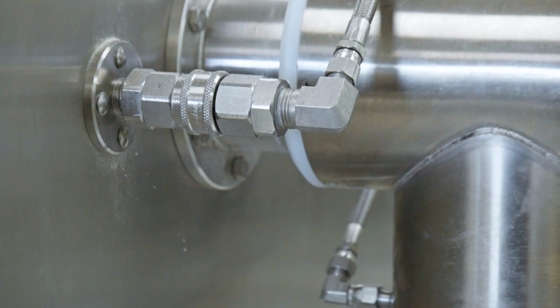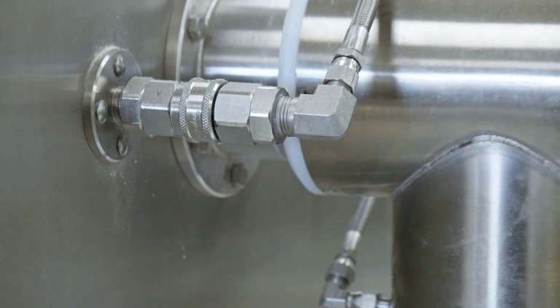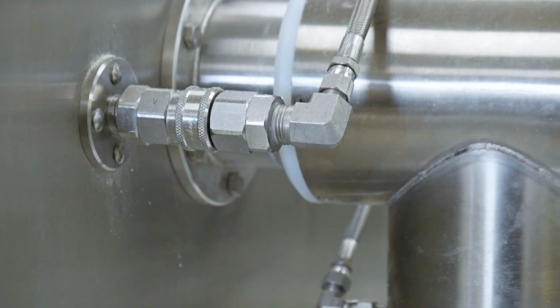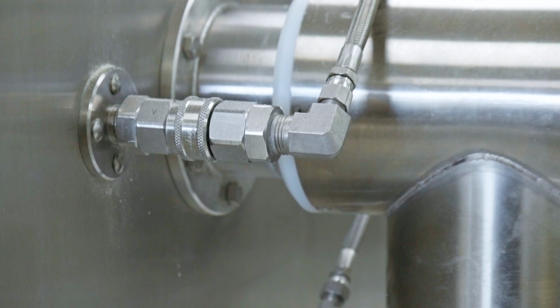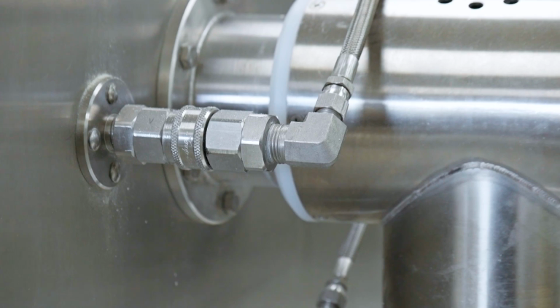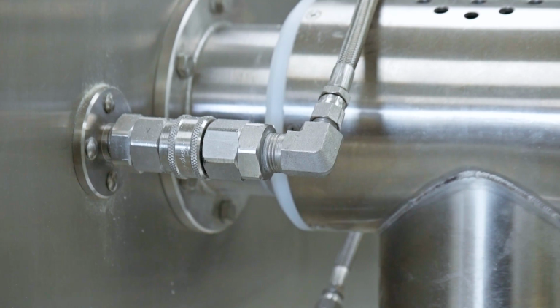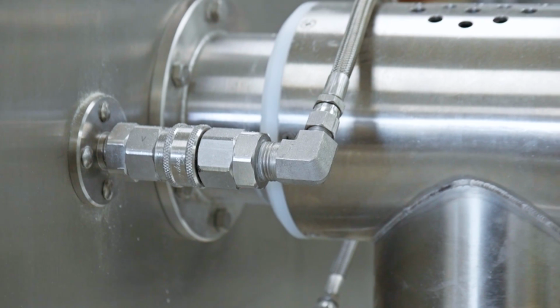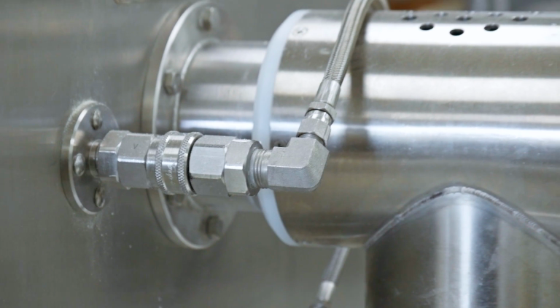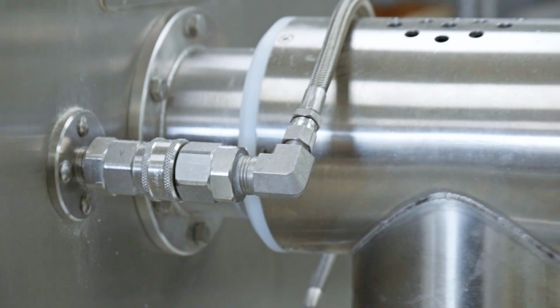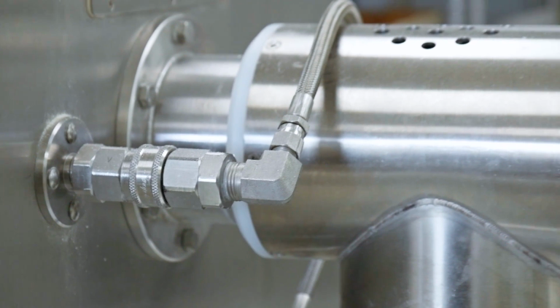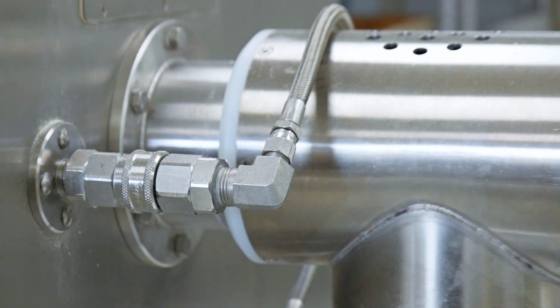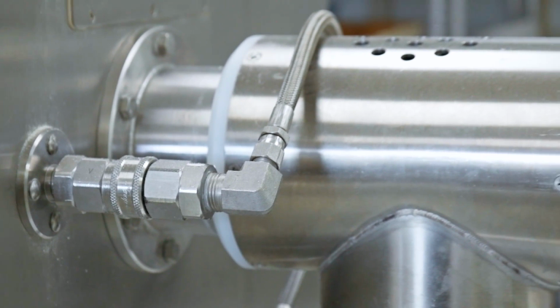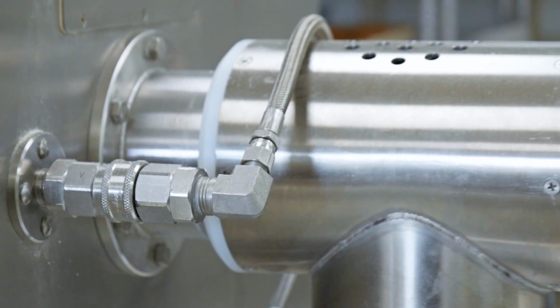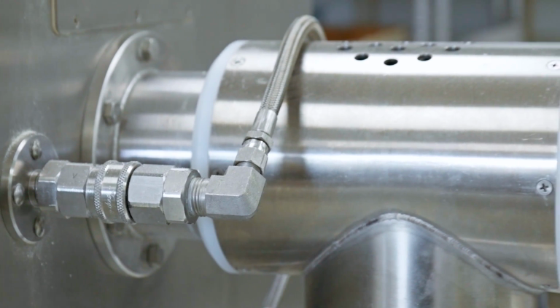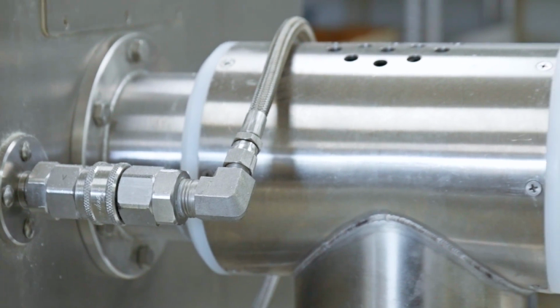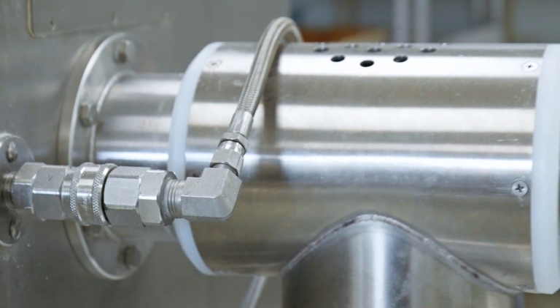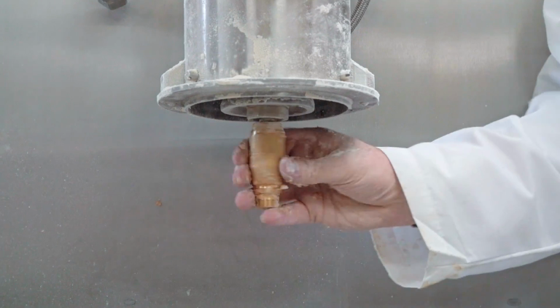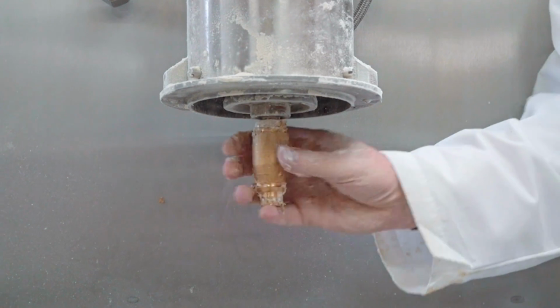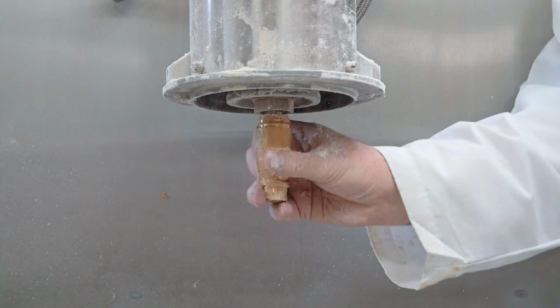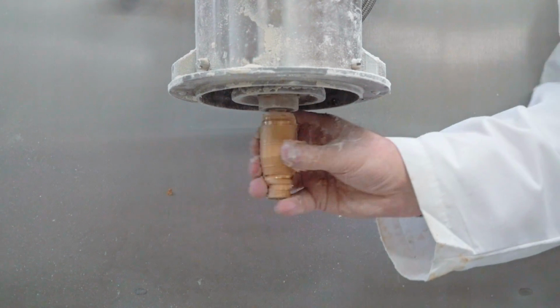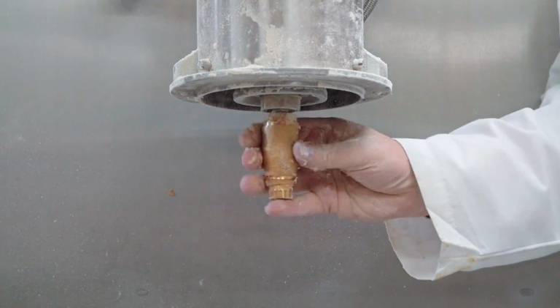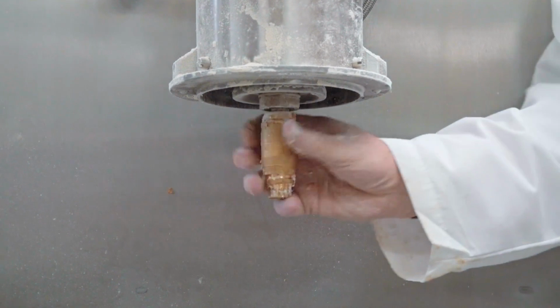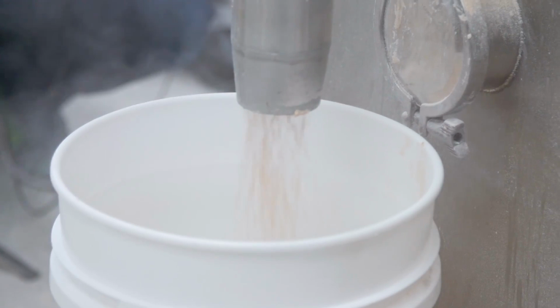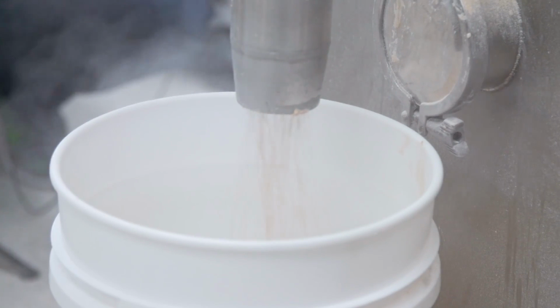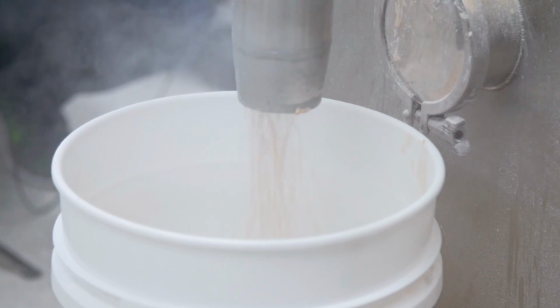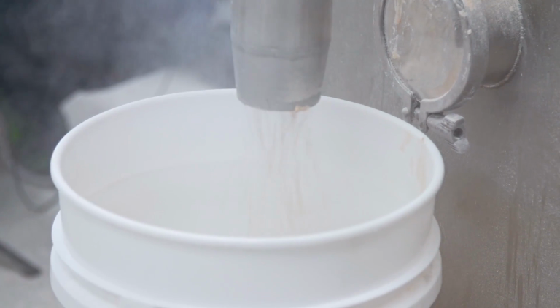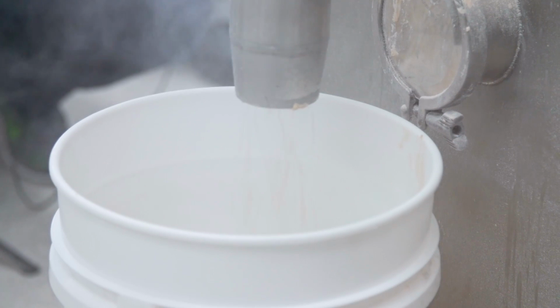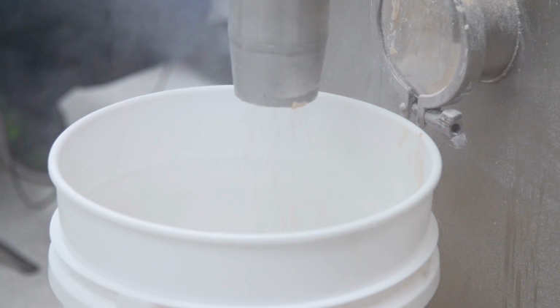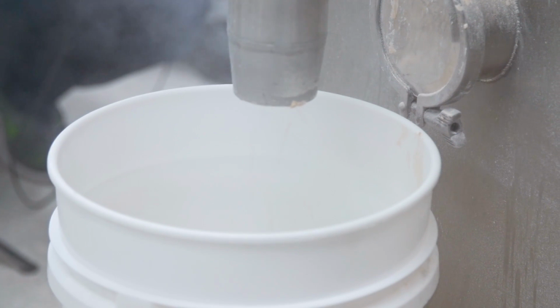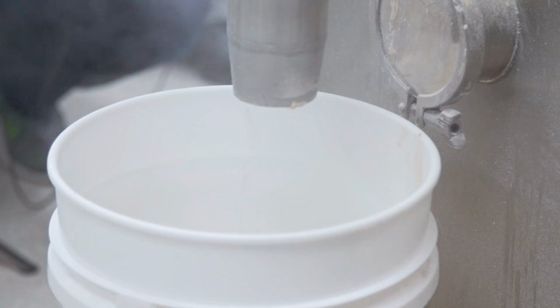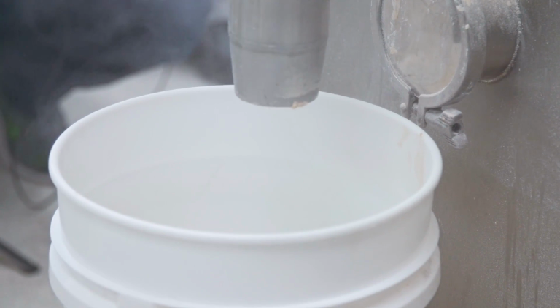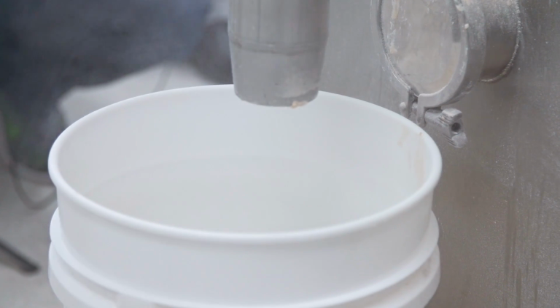We've got our water input. So we've got the free-falling dry being shot by high-pressure liquid. And that high-pressure liquid can consist of almost anything.